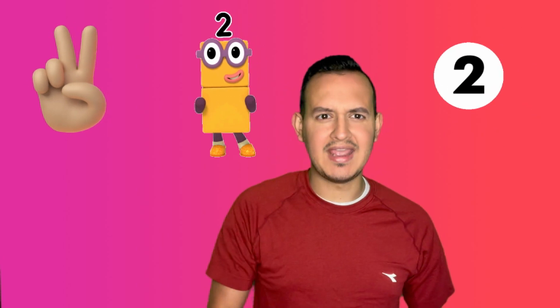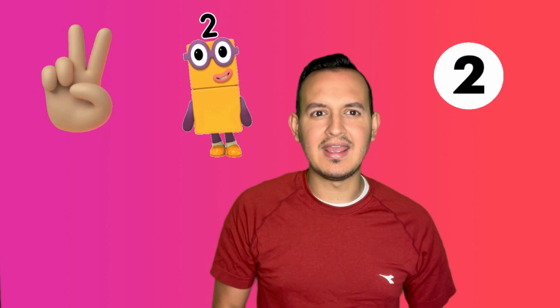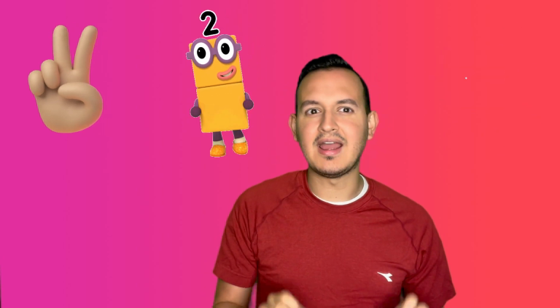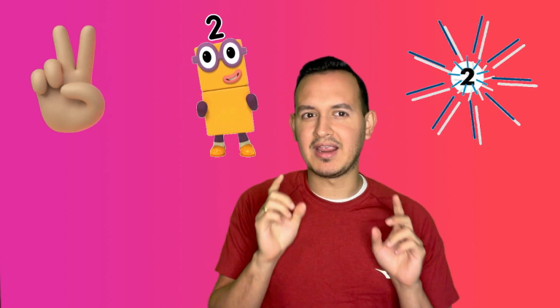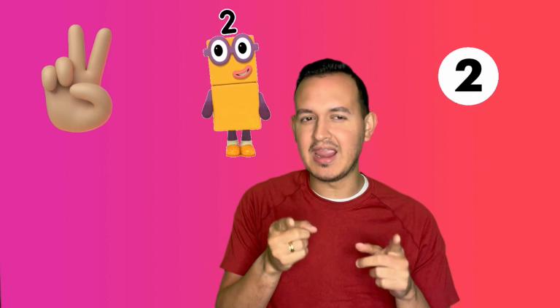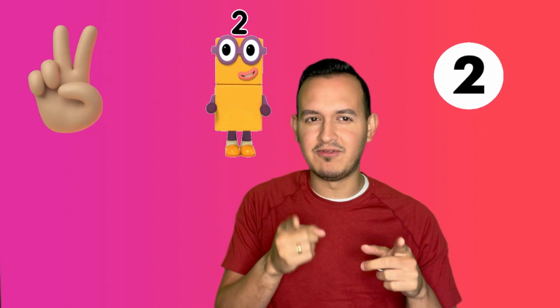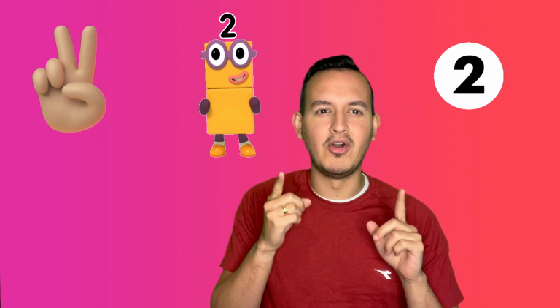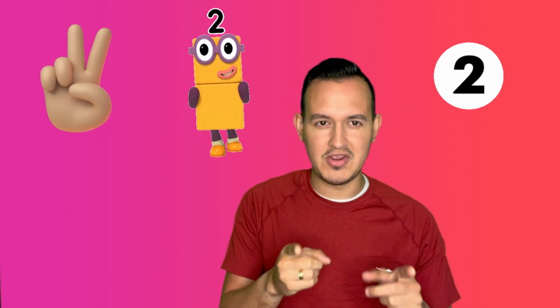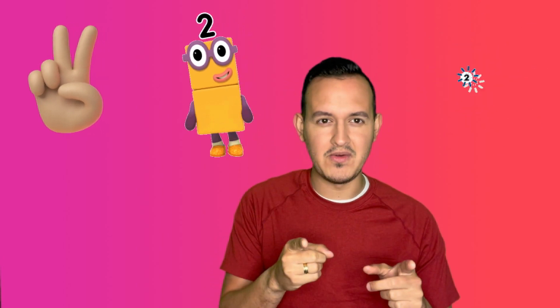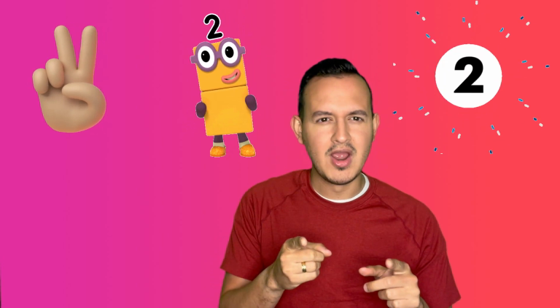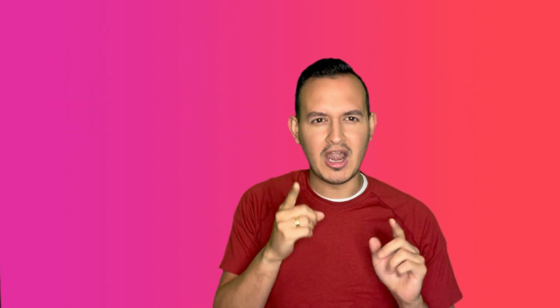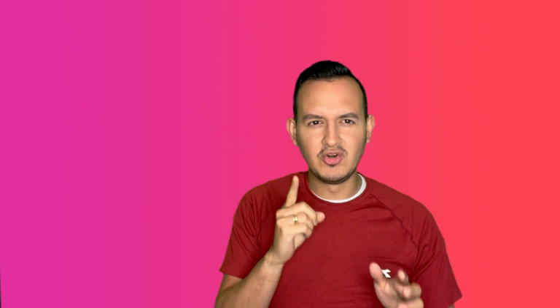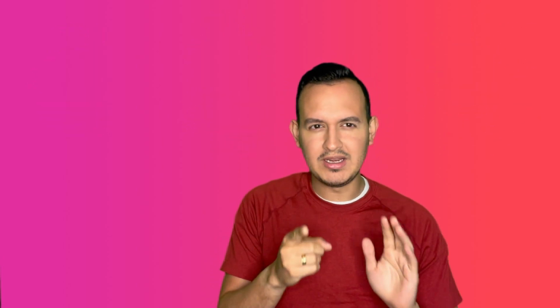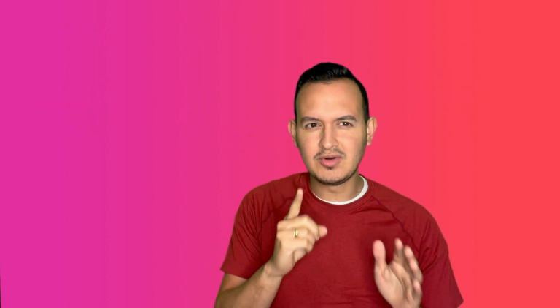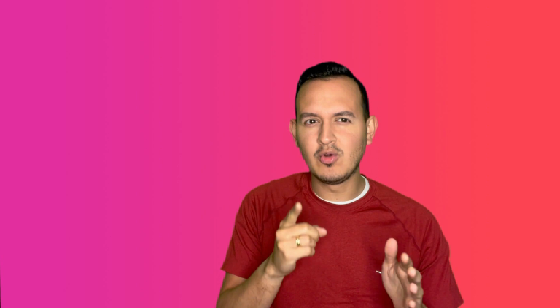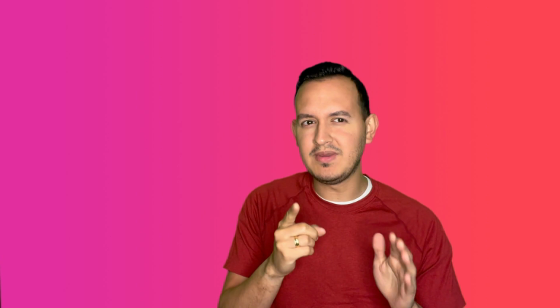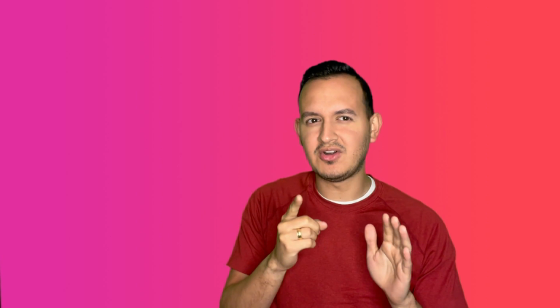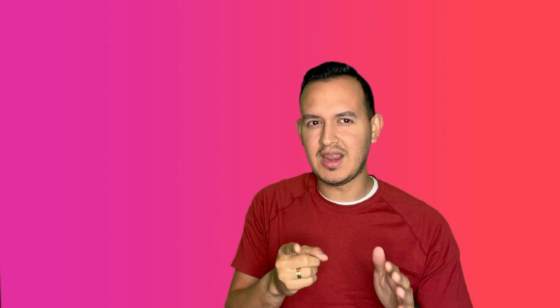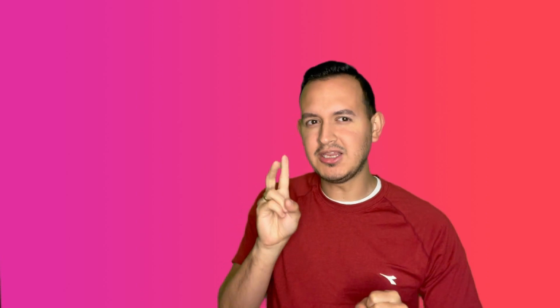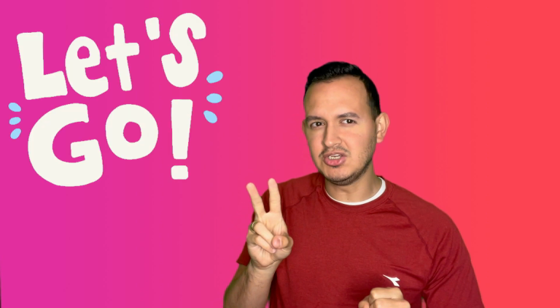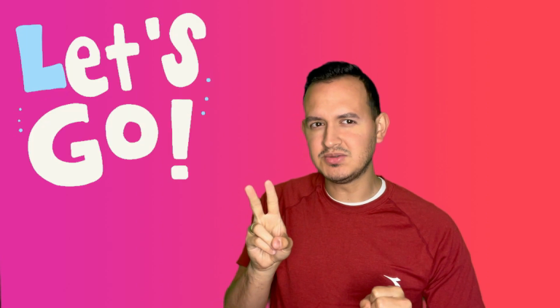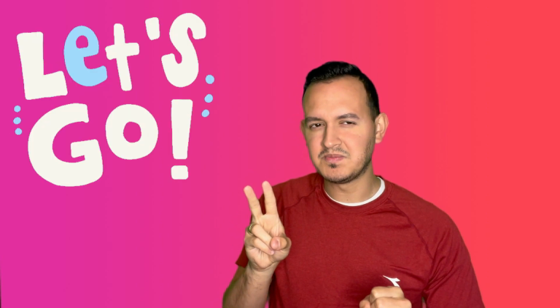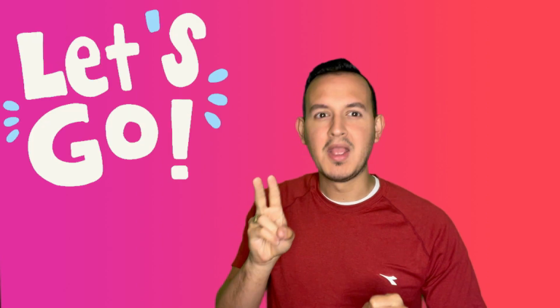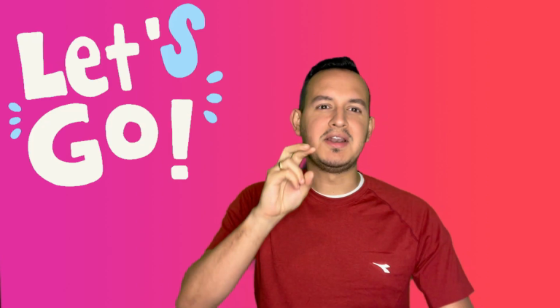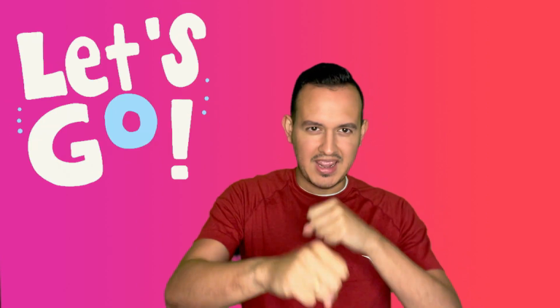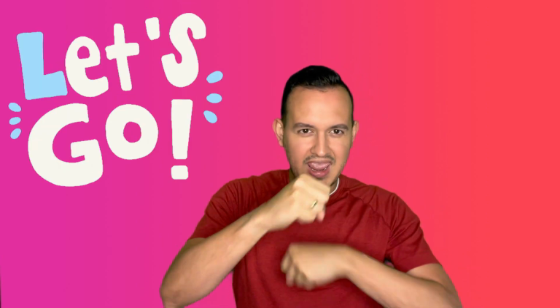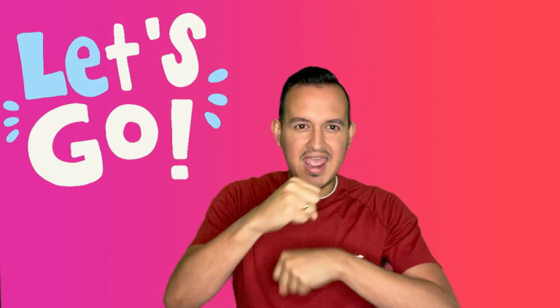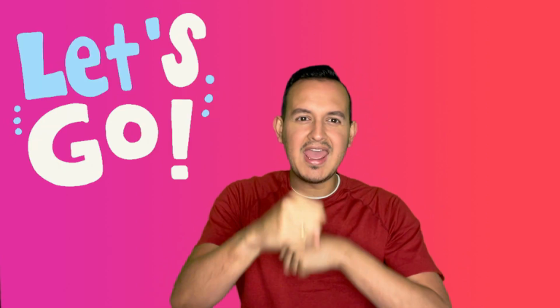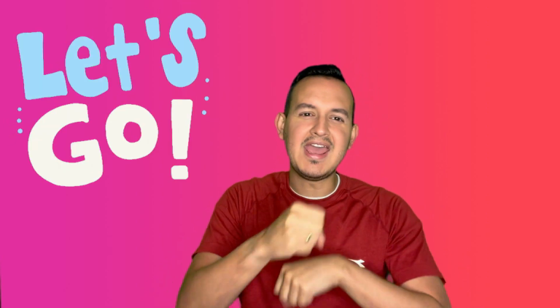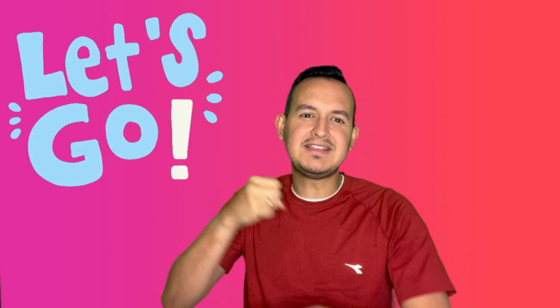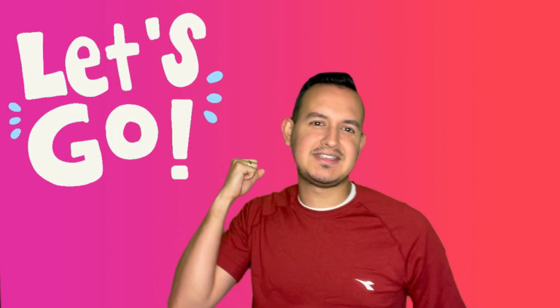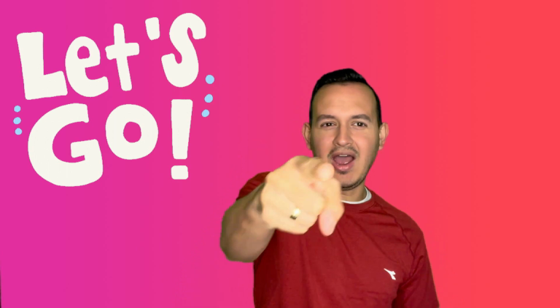Yes, I have a game for you. Are you ready to count with Mr. A by twos? Let's go!